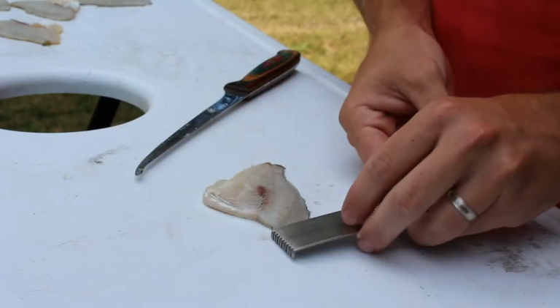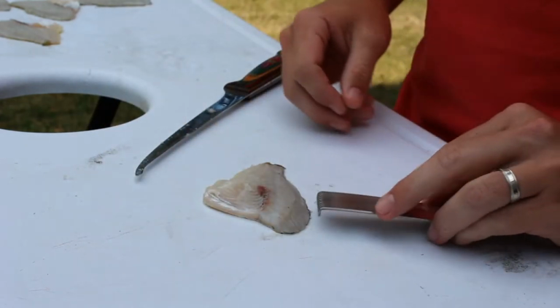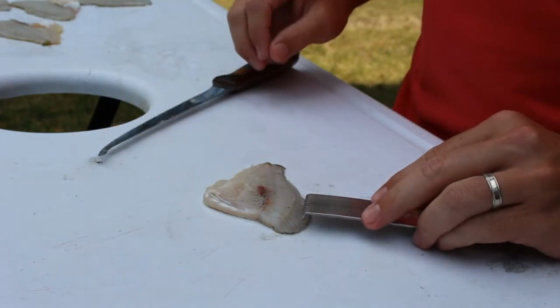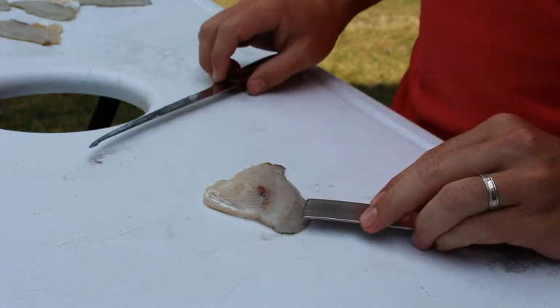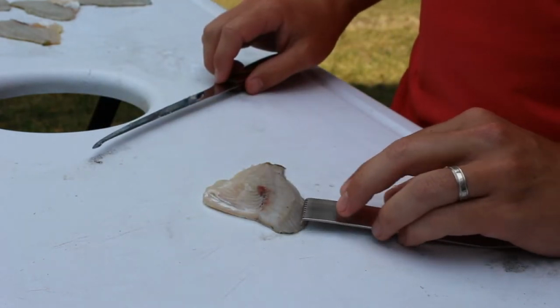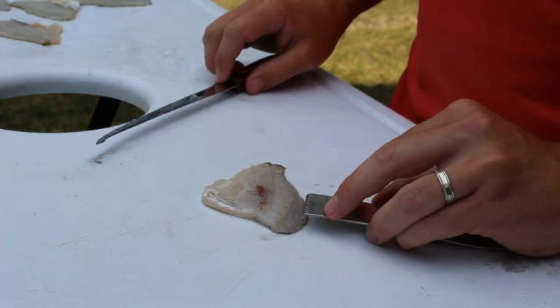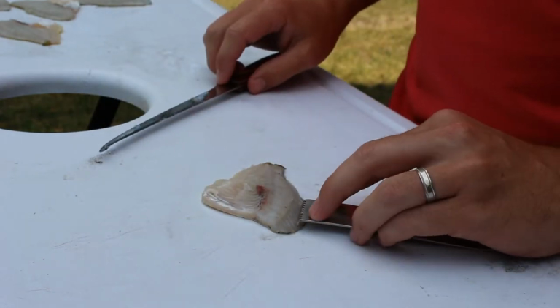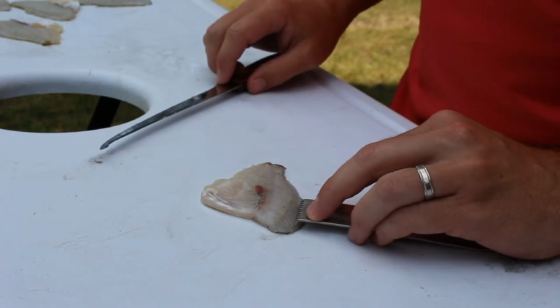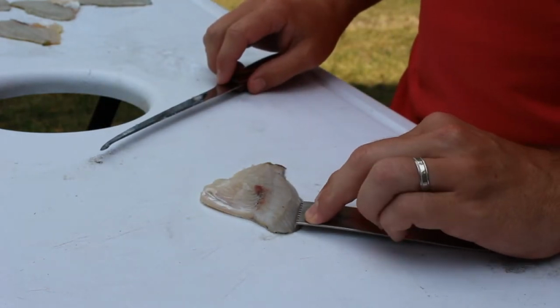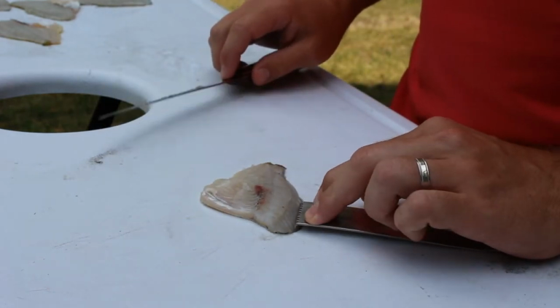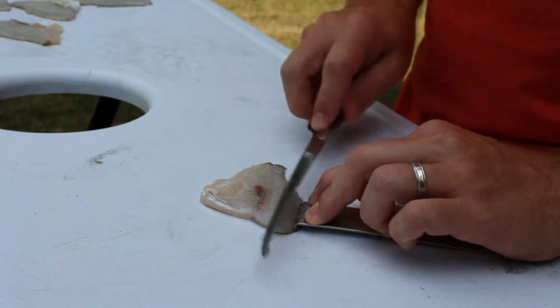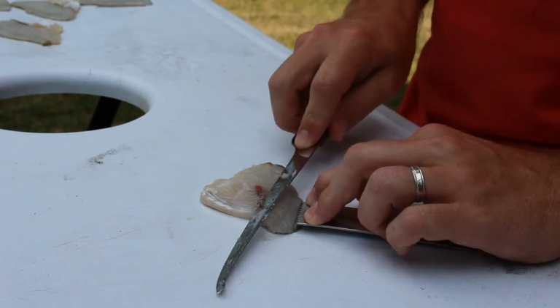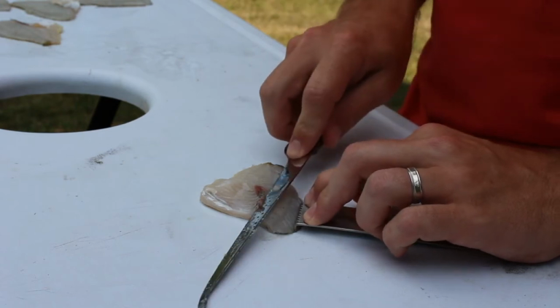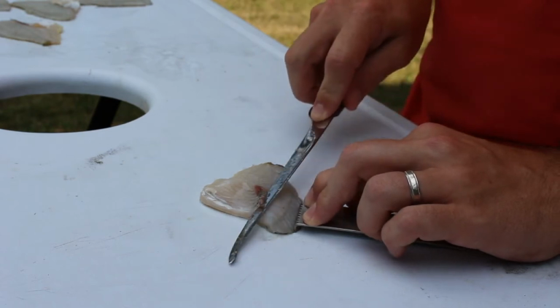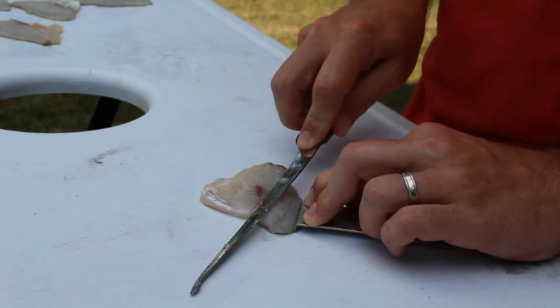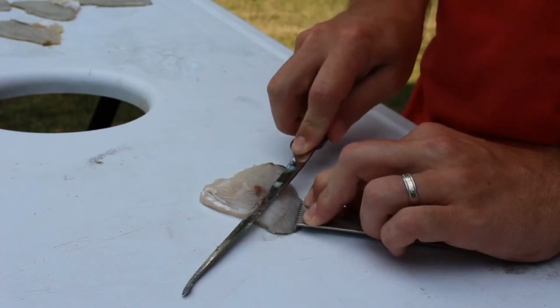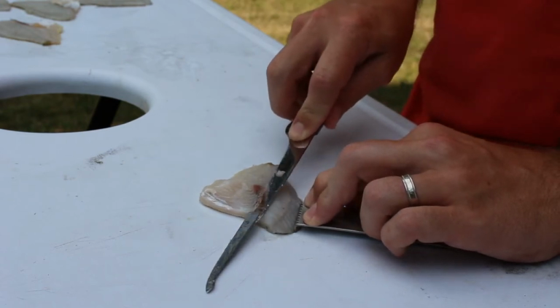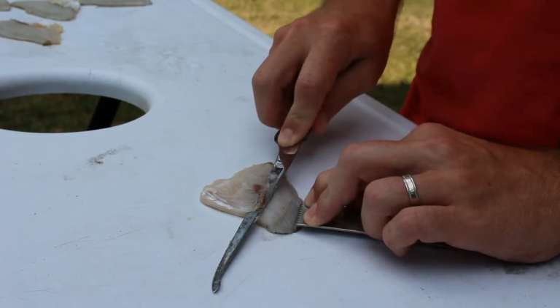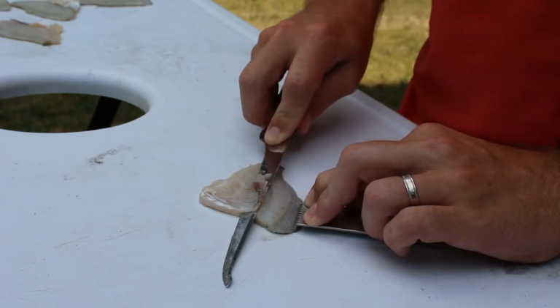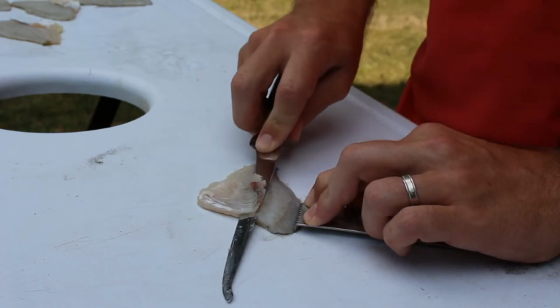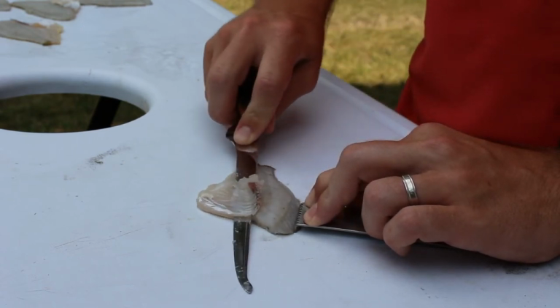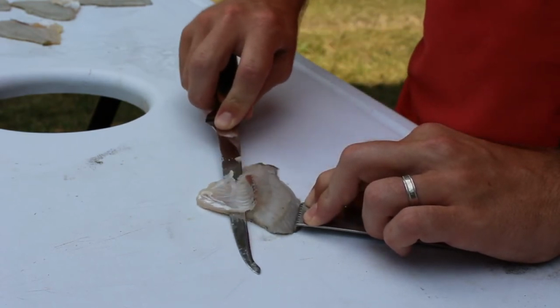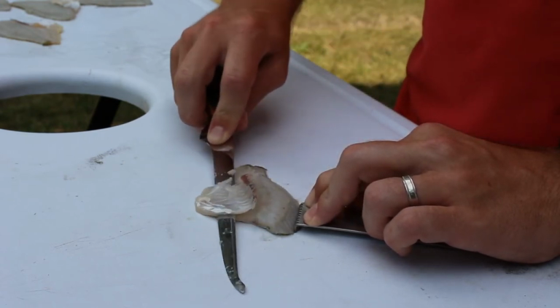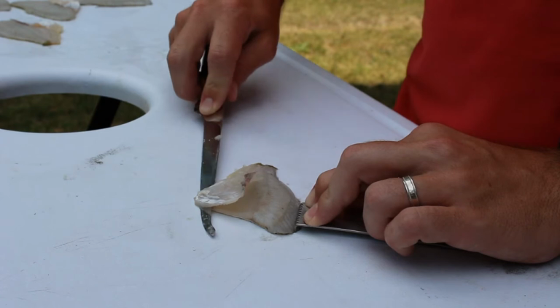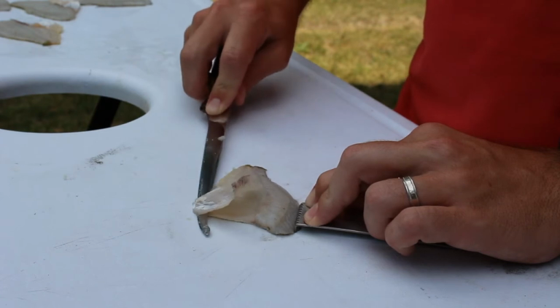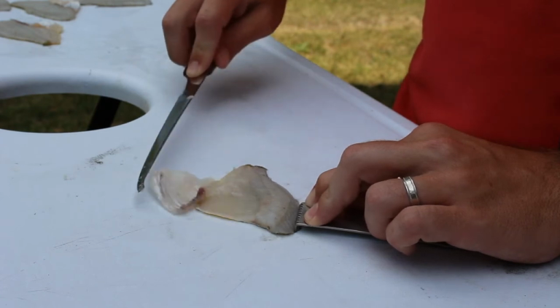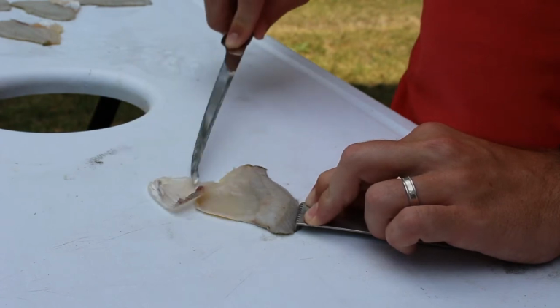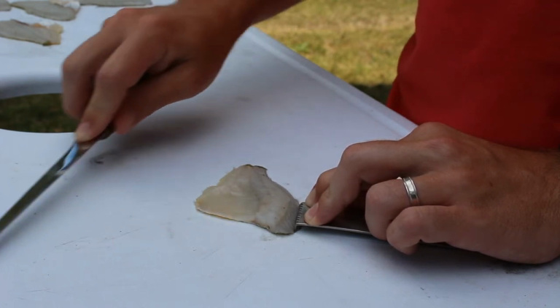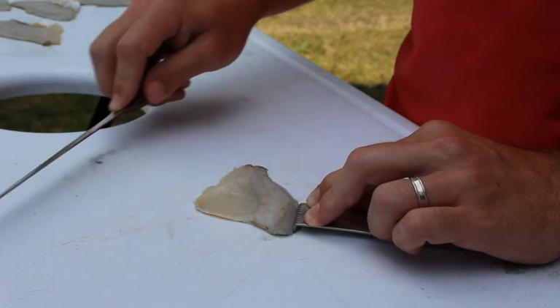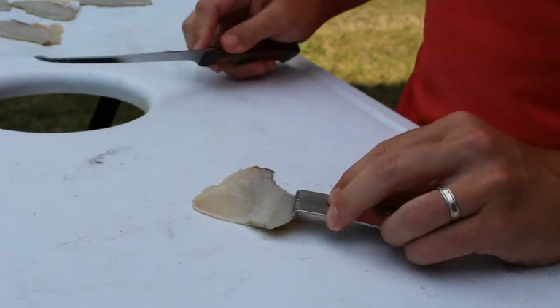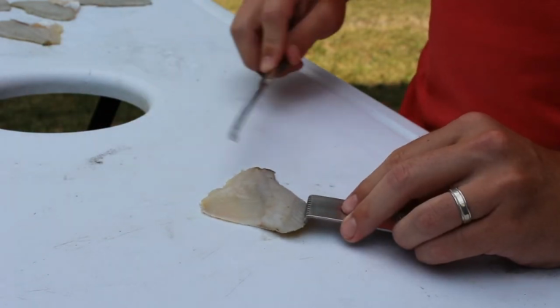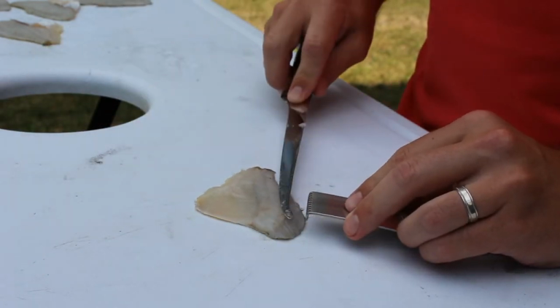So if you're not quite in the right spot the first time you're using it, you can make that adjustment easily. This allows you to clean your fillets without the fatigue, and it also keeps the fillet in place and doesn't slide around when you're trying to get those rib bones out.